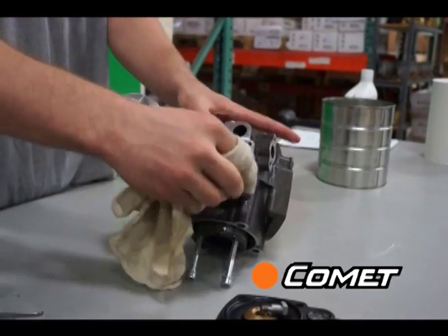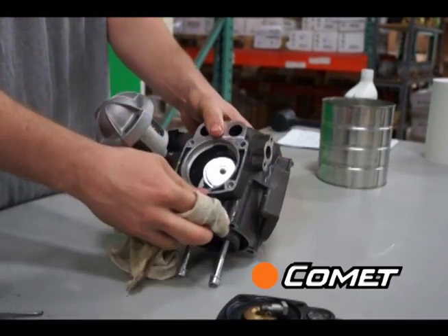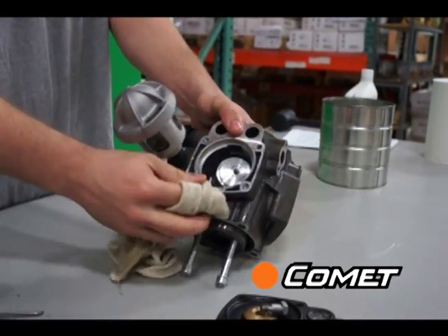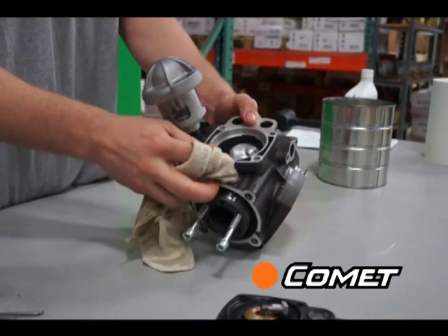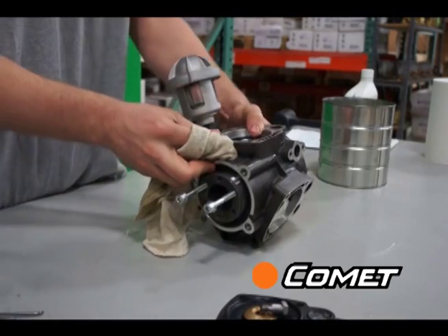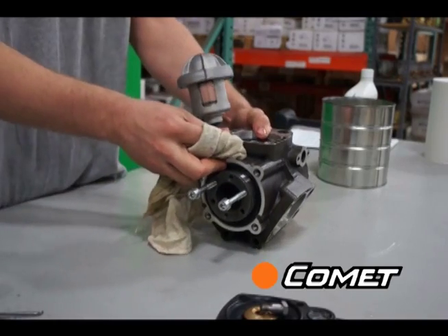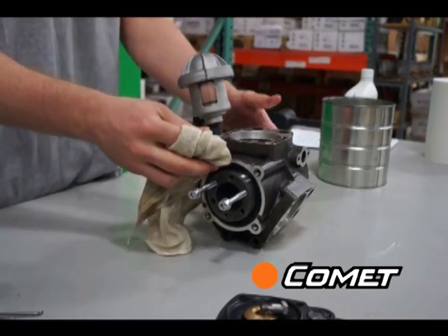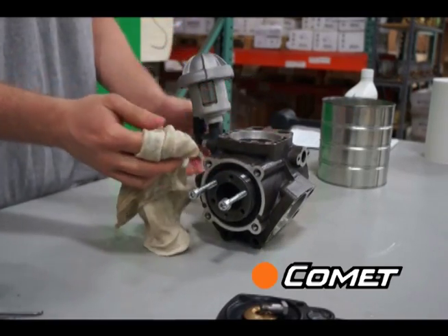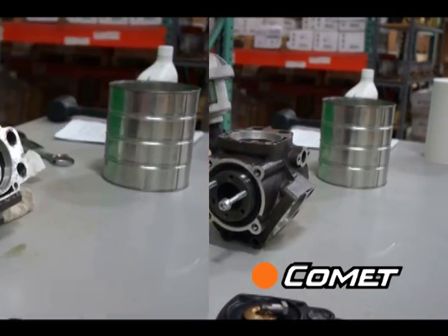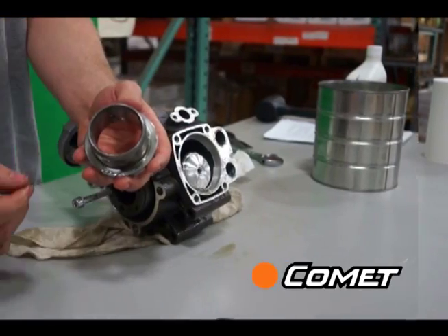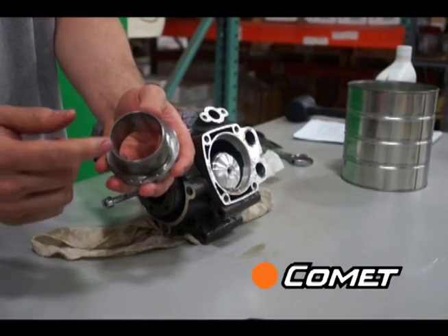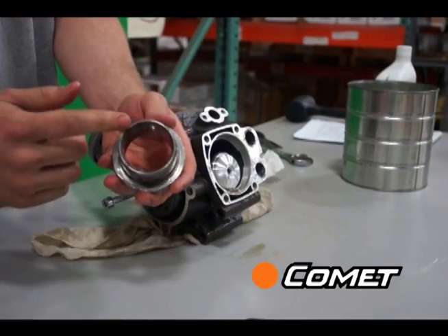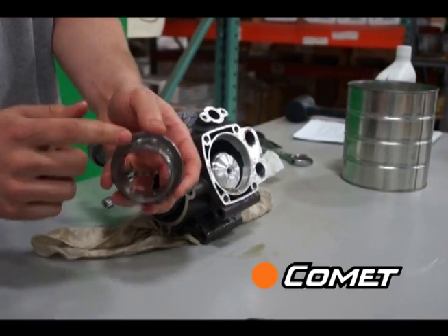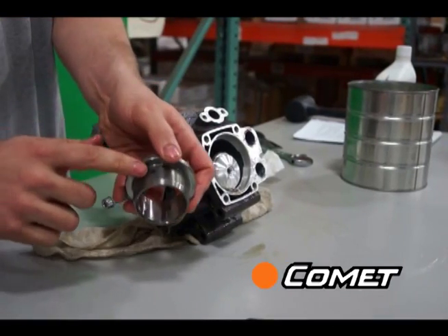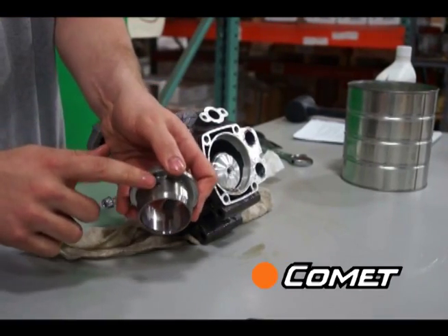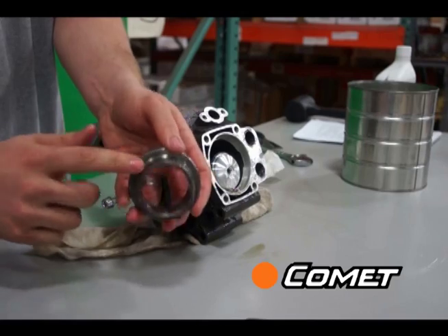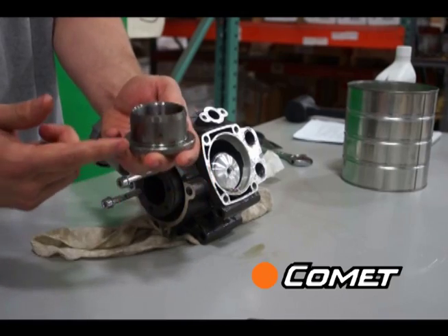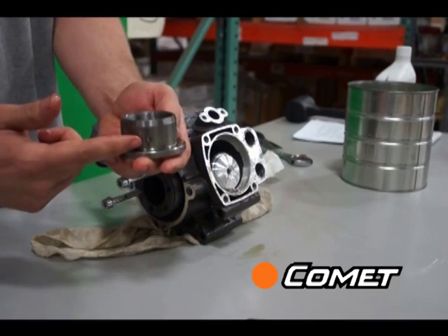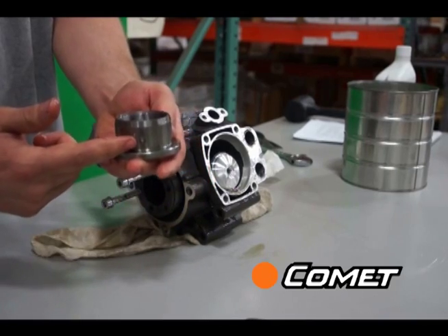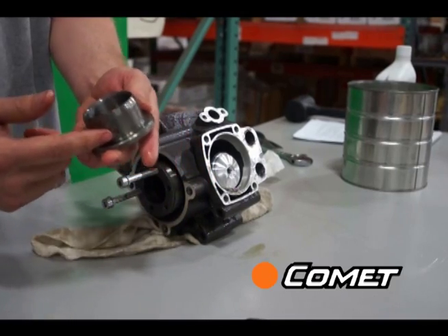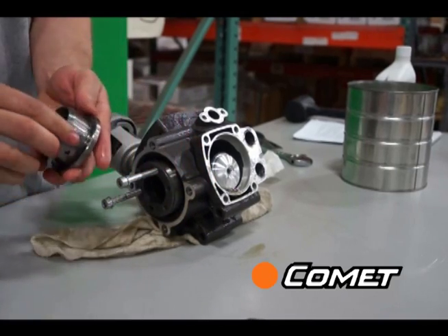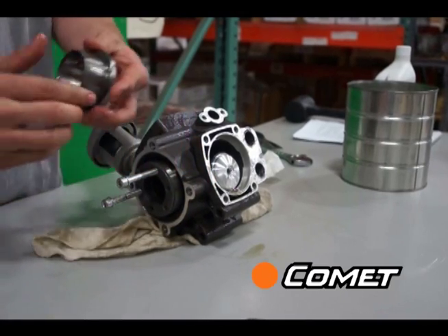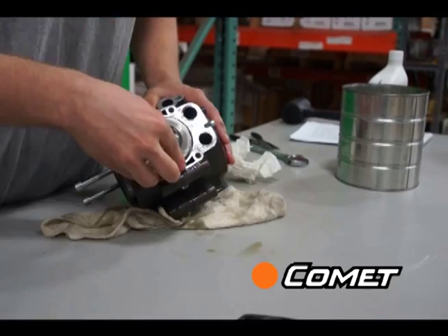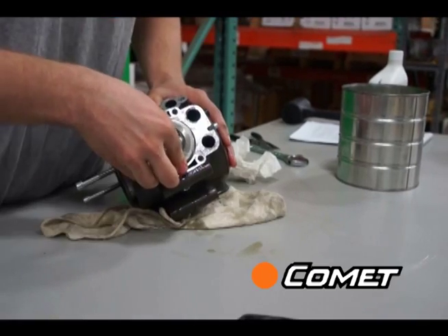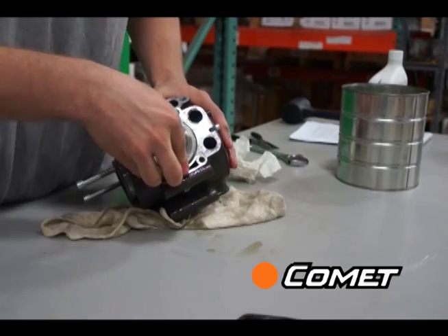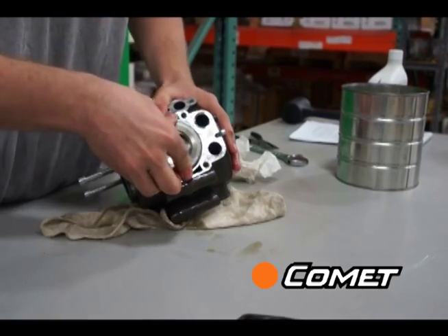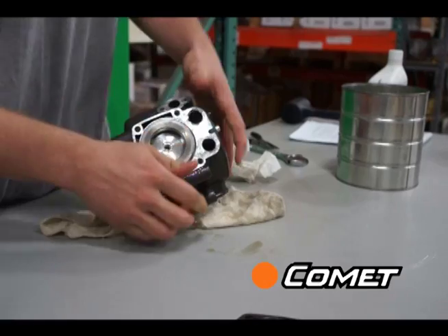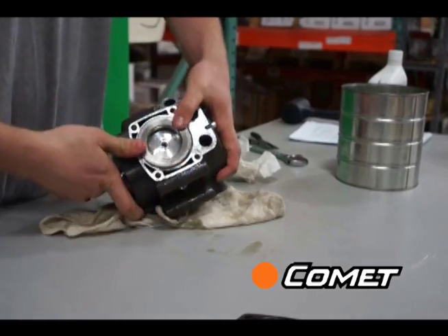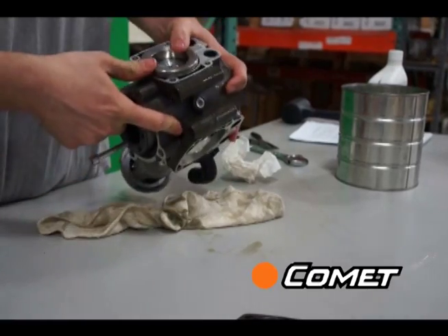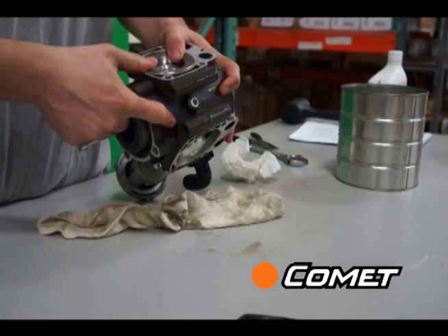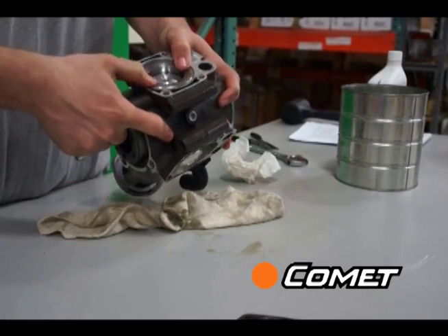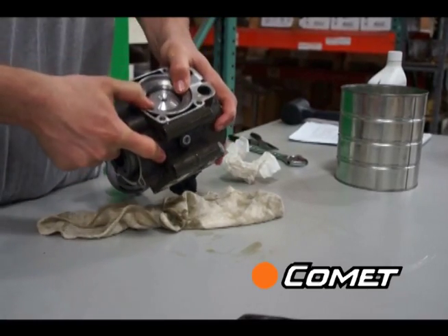With everything clean, start by replacing one of the lower piston sleeves. Each sleeve has two holes across from each other that should be lined up perpendicular to the pump shaft. In other words, you could draw a straight line through all six holes when they are installed.